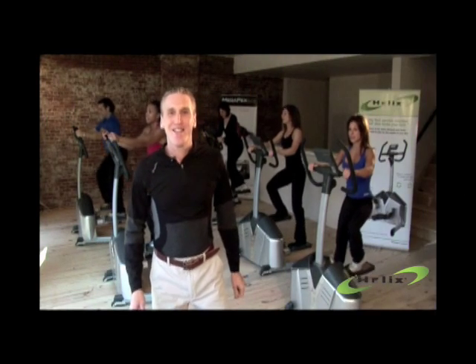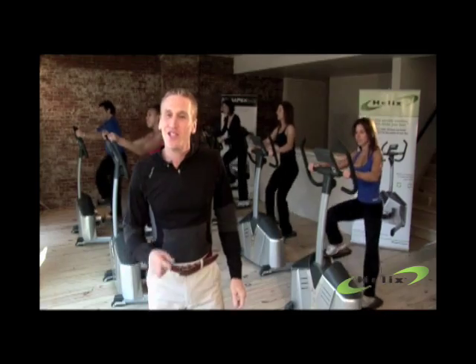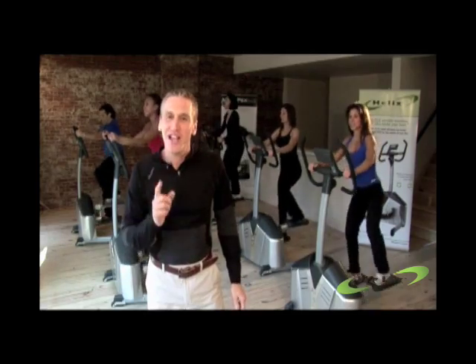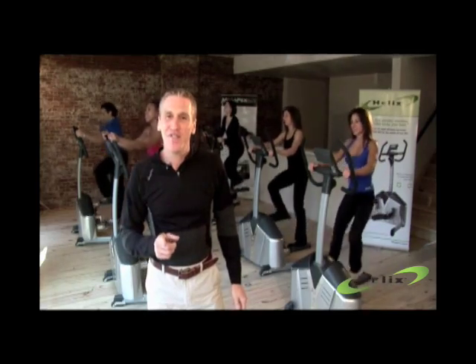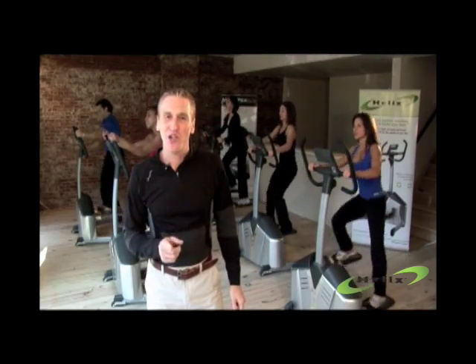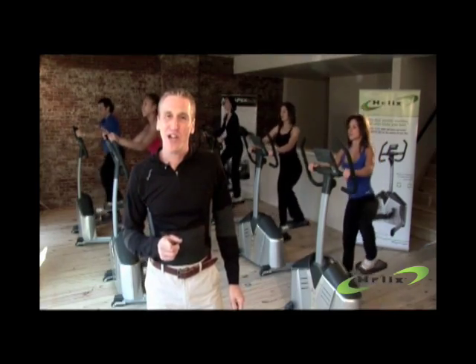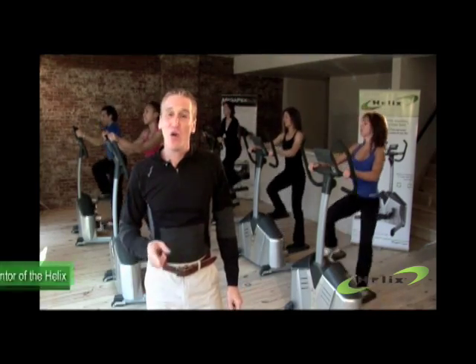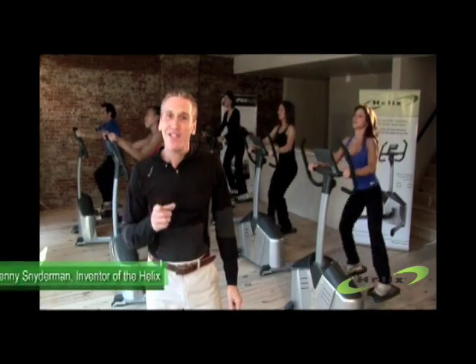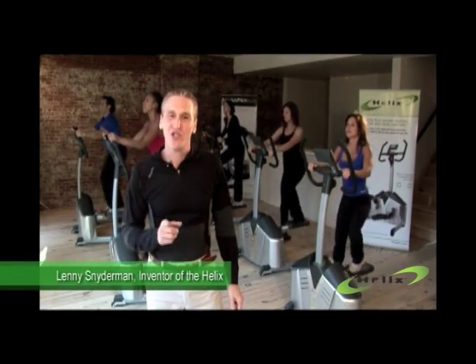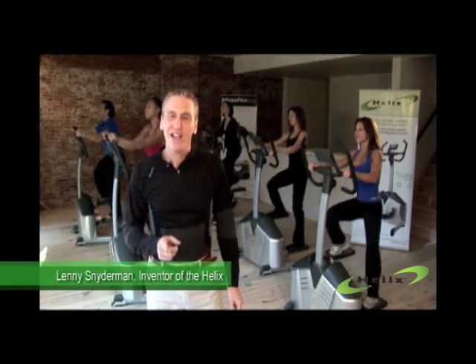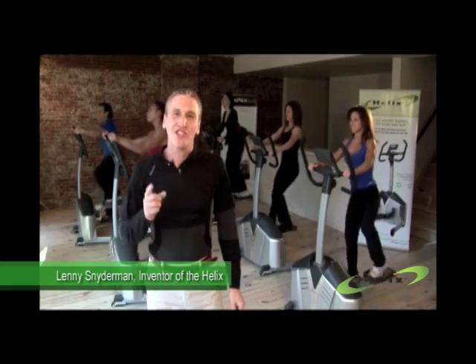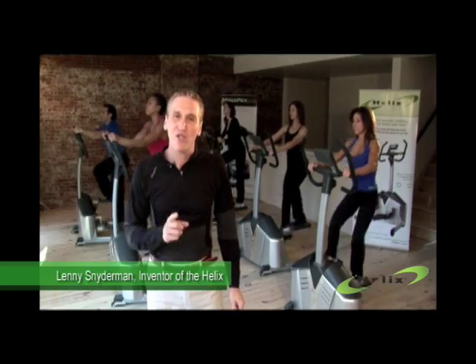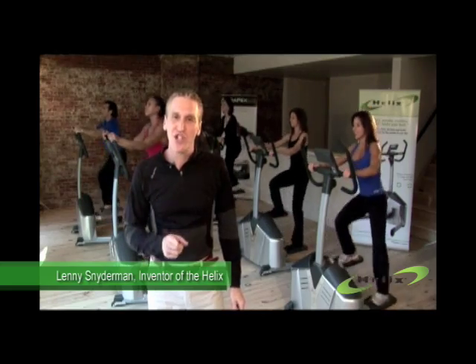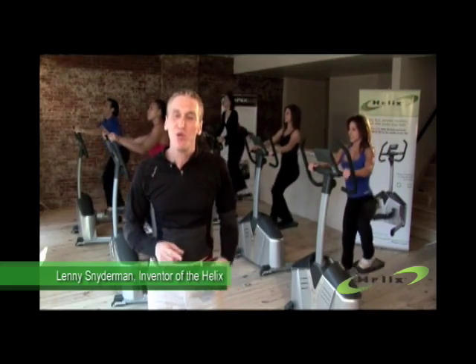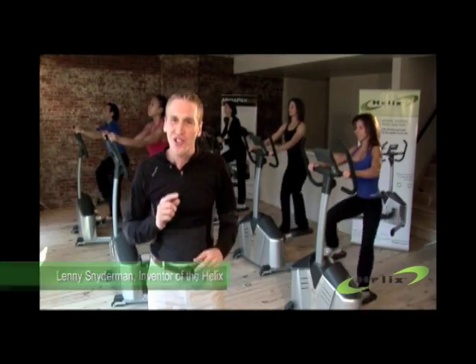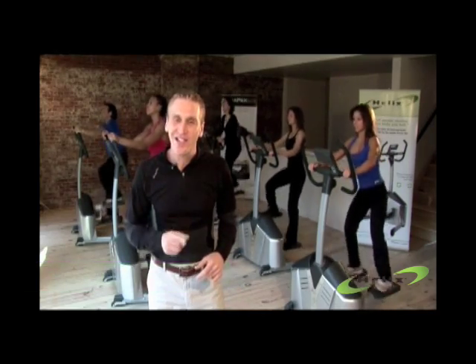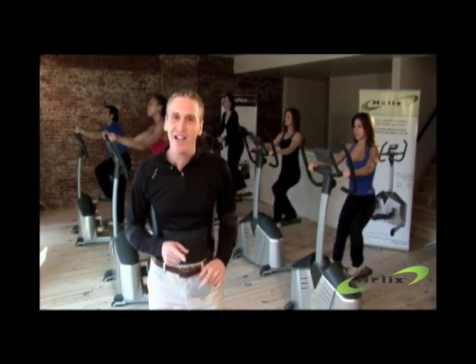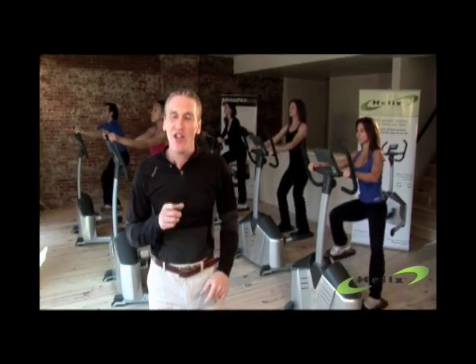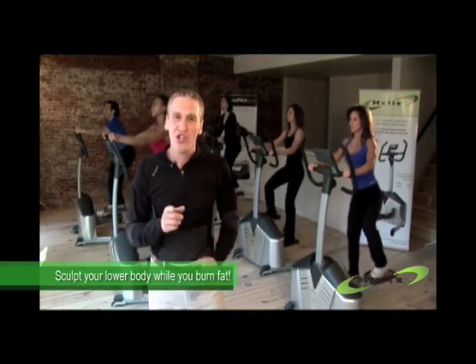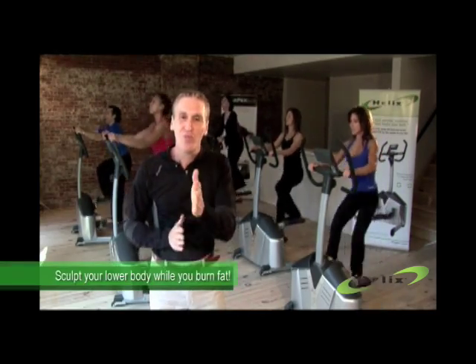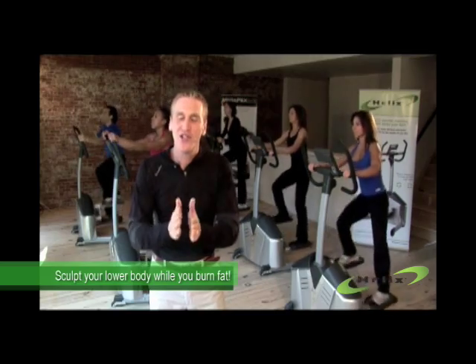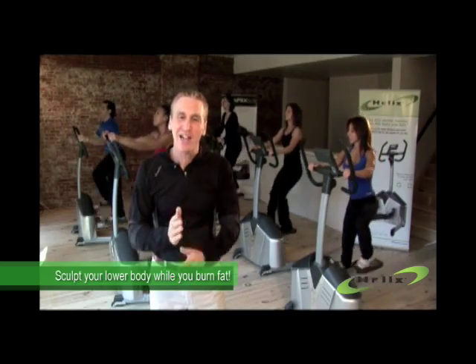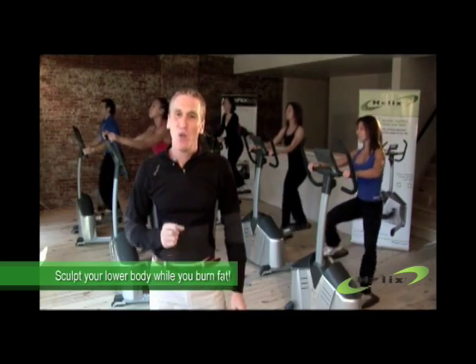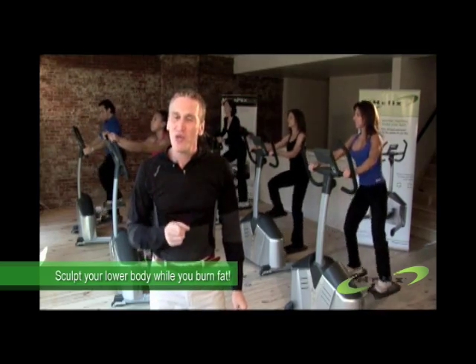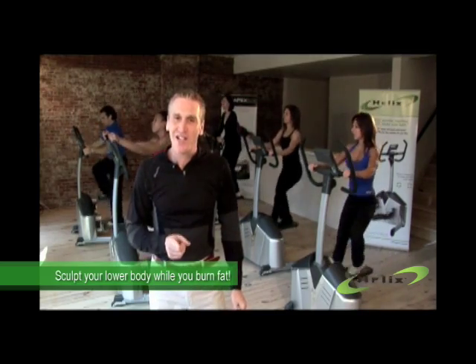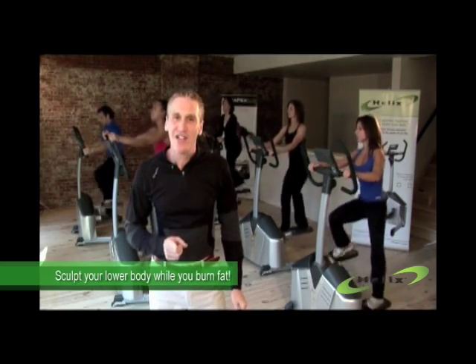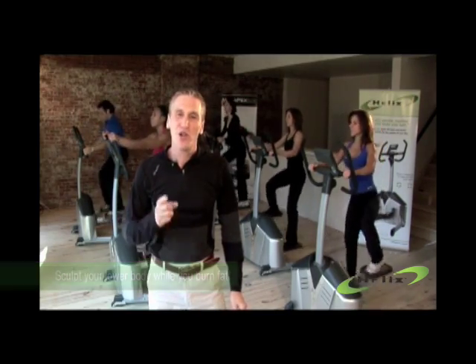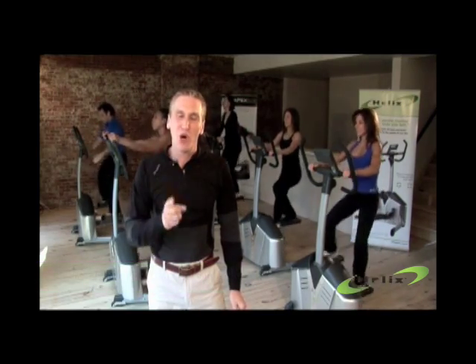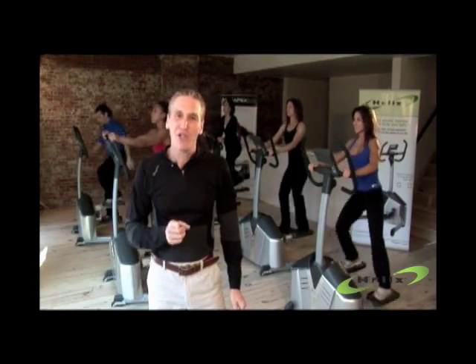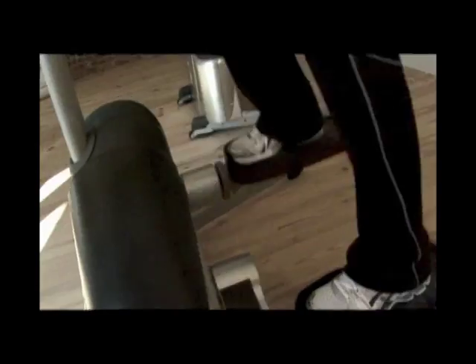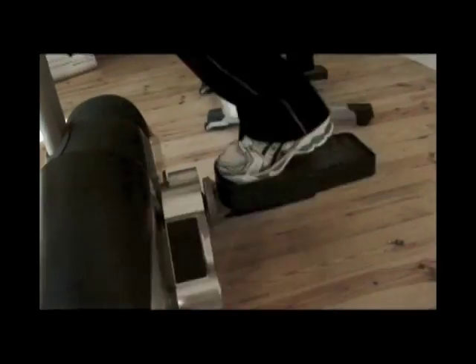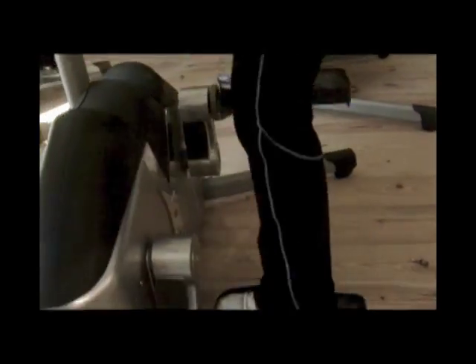The Helix is the most innovative fitness product on the market. What makes the Helix unique is its lateral motion — it moves from side to side. All the other machines just move front to back. When you move side to side, you burn more calories because you're using more muscles.